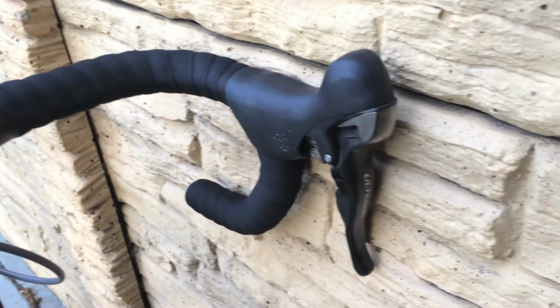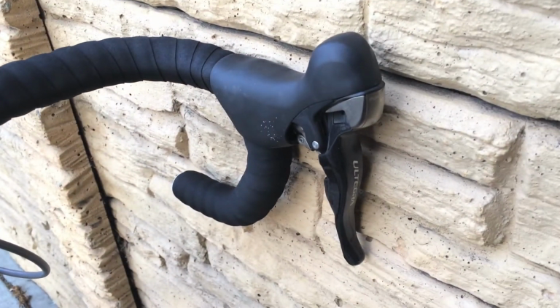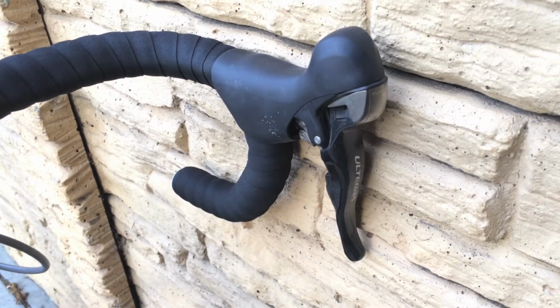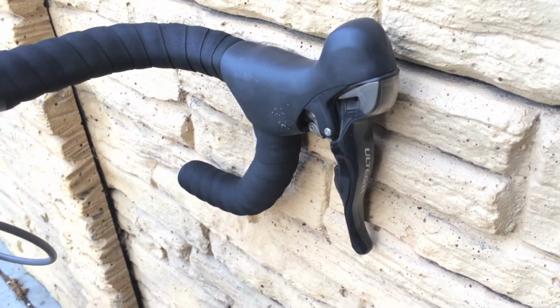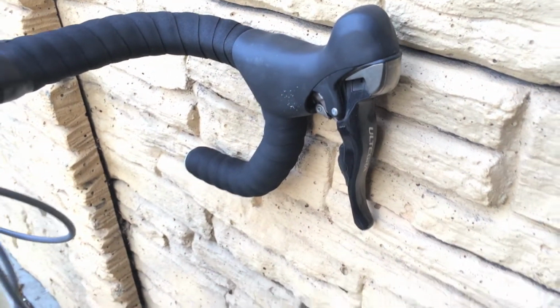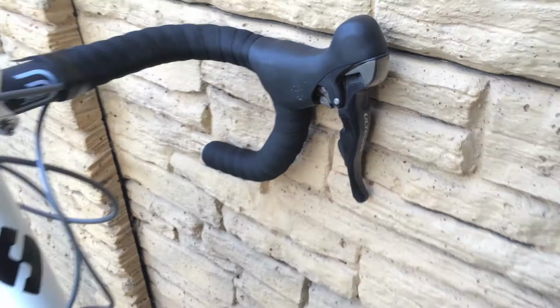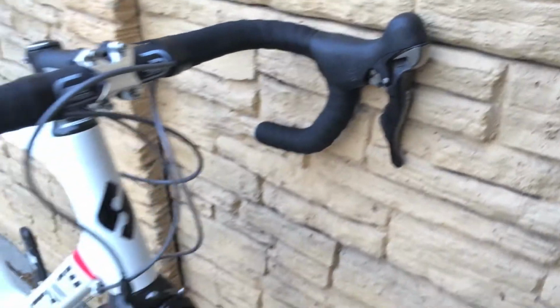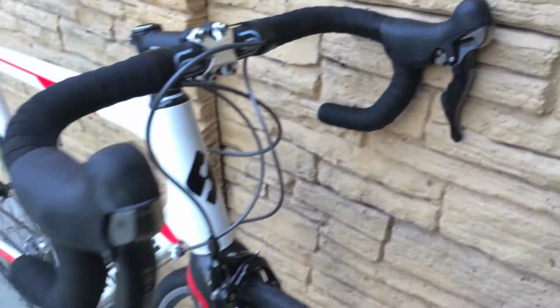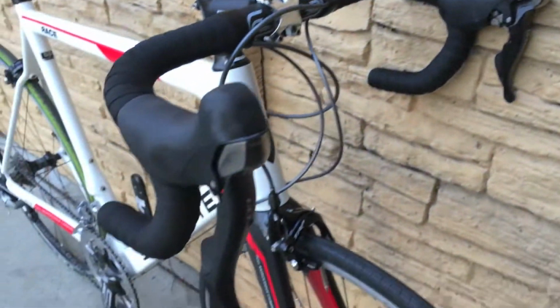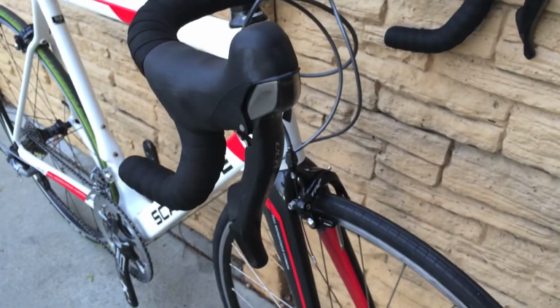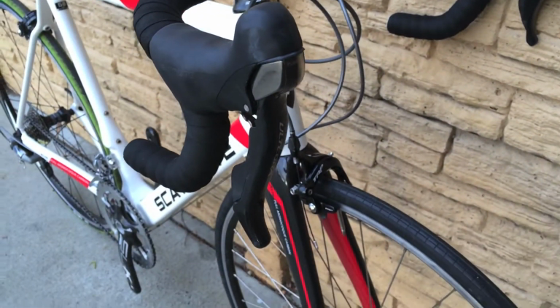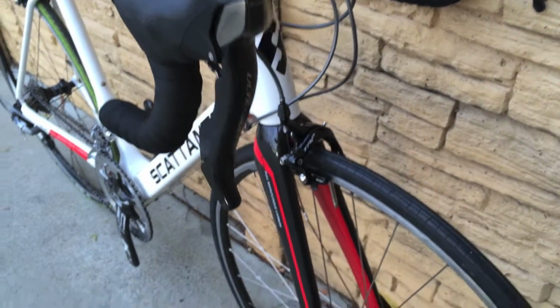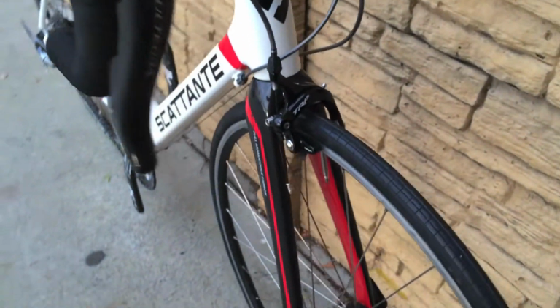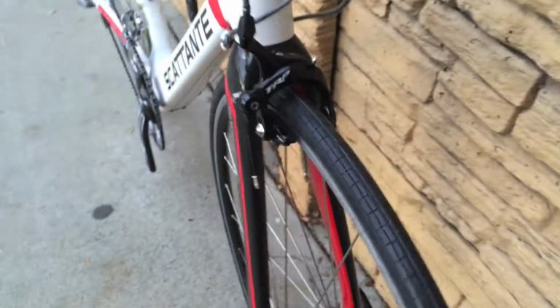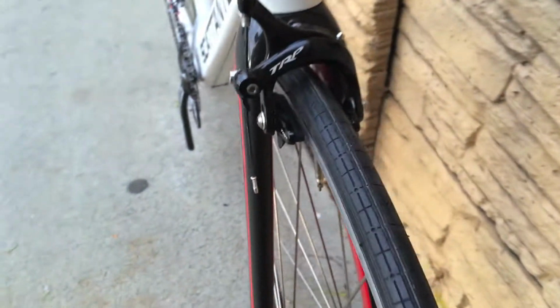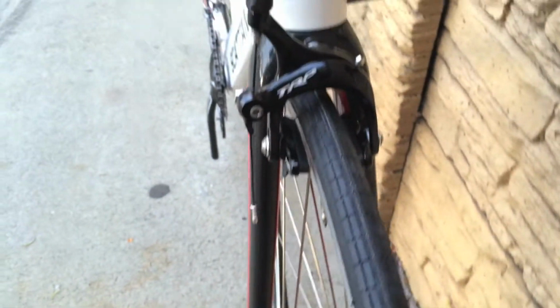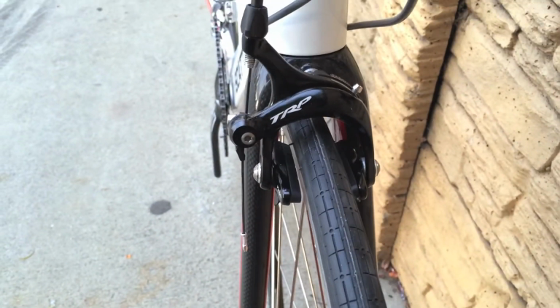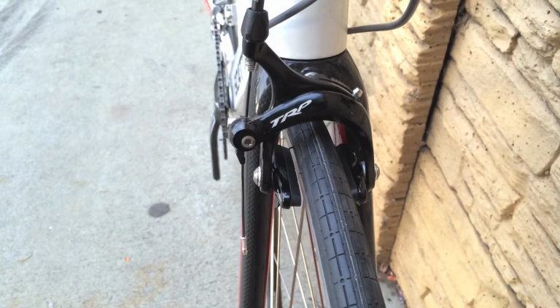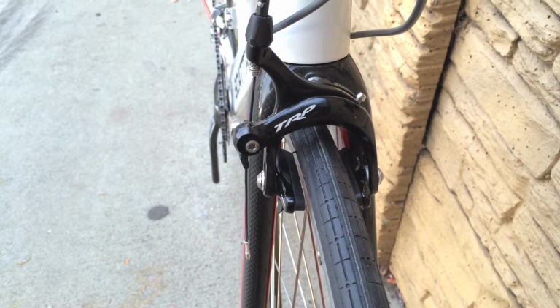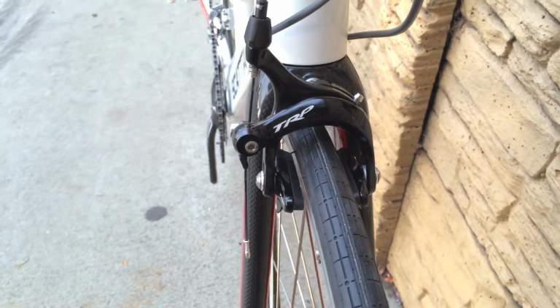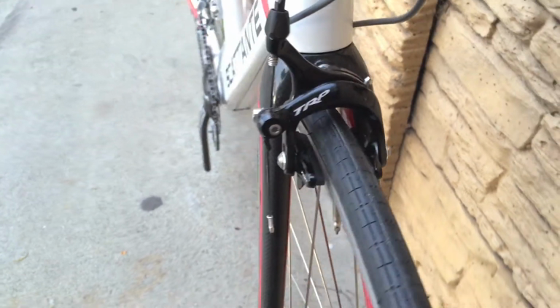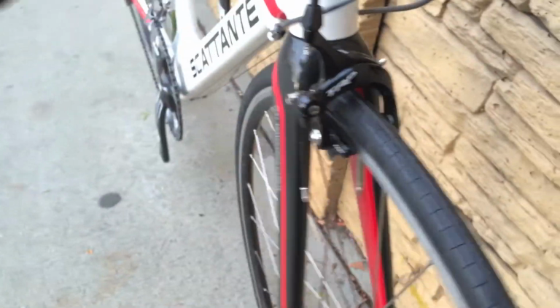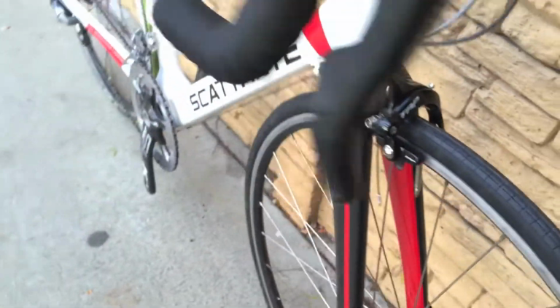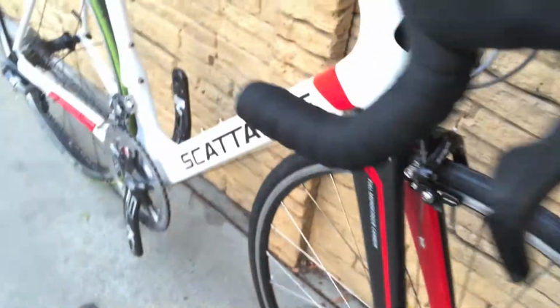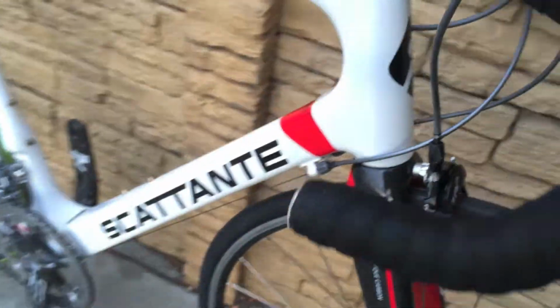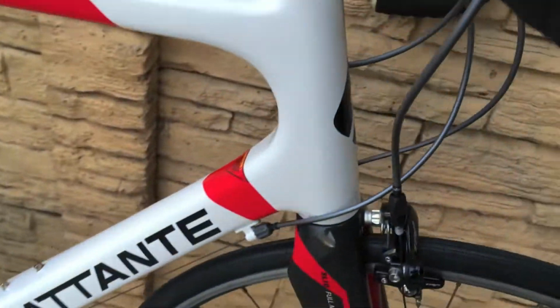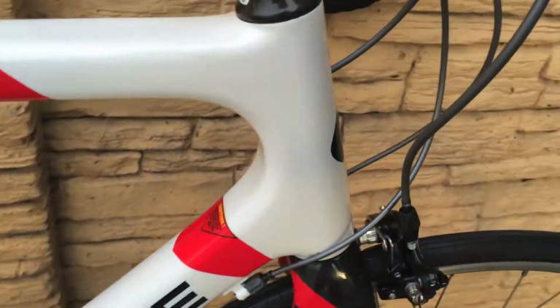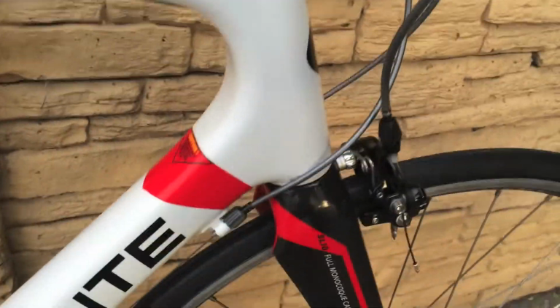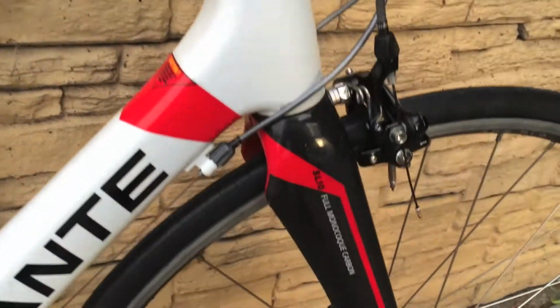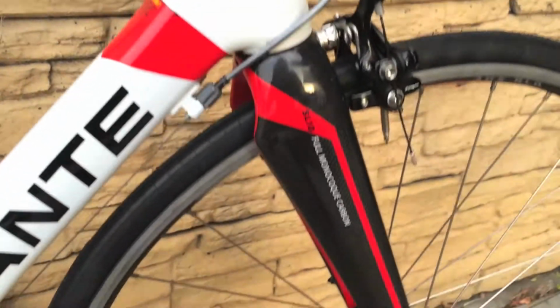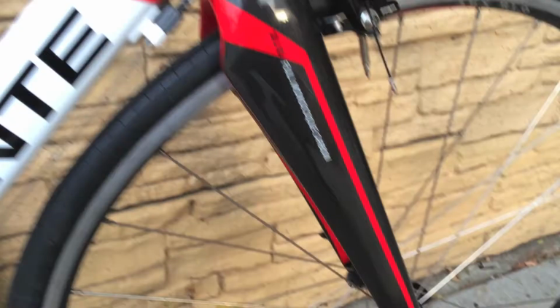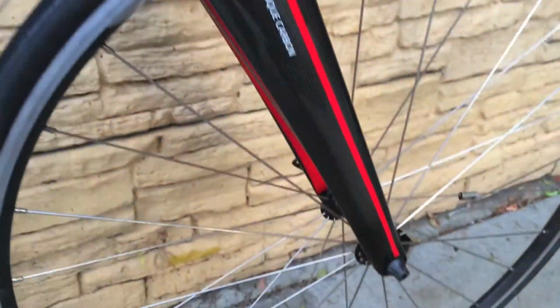Shimano Ultegra STI shifters. Here's a shot of the front brake calipers. Here's a shot of the full carbon fiber fork.